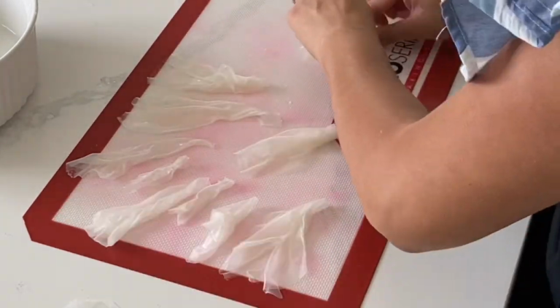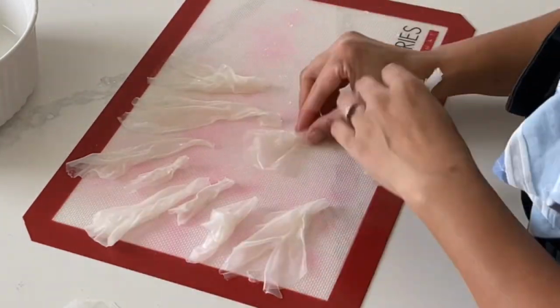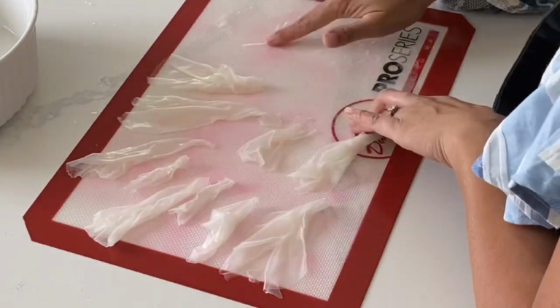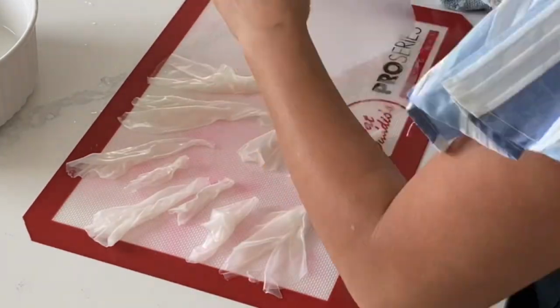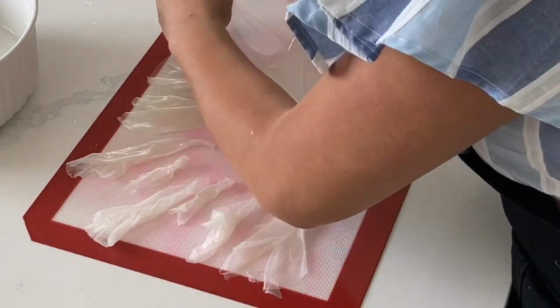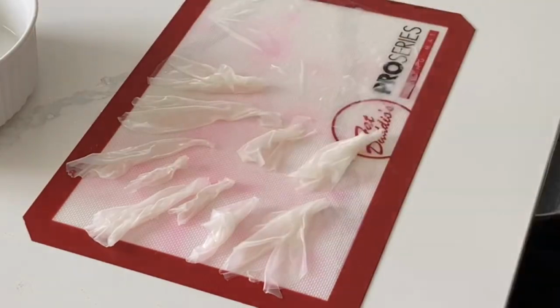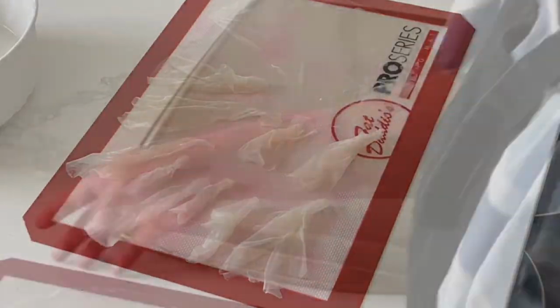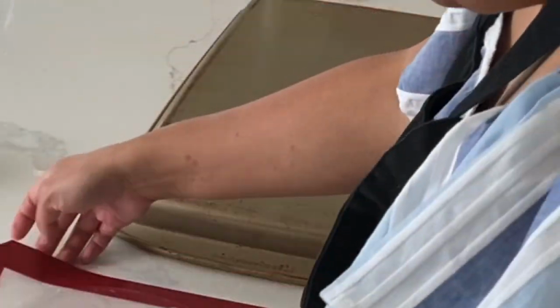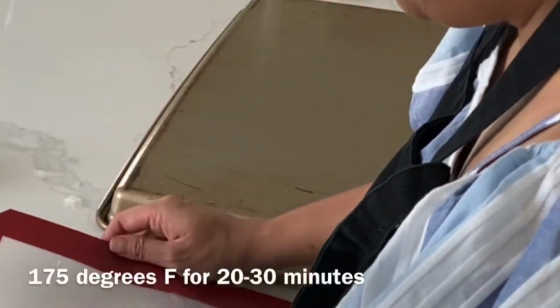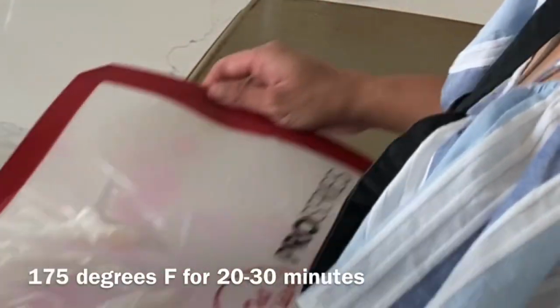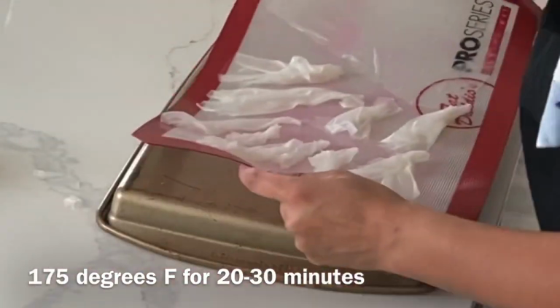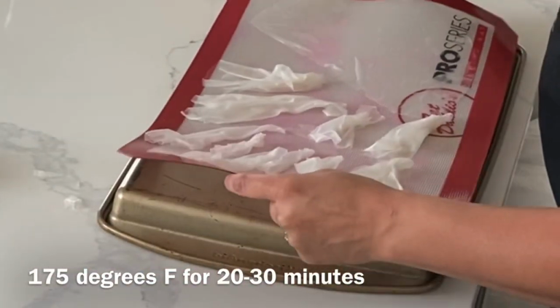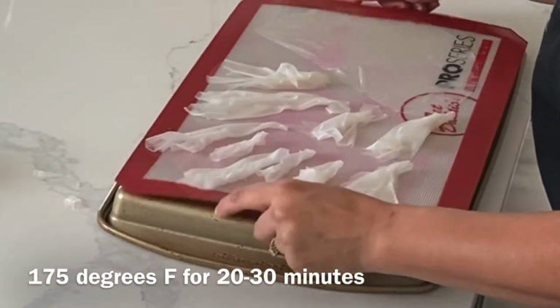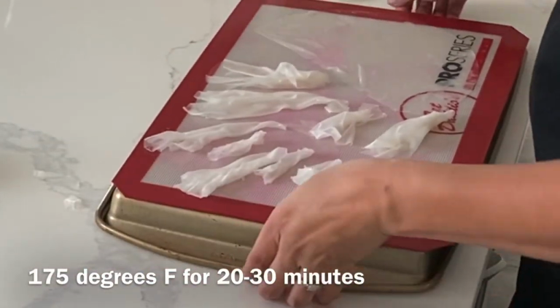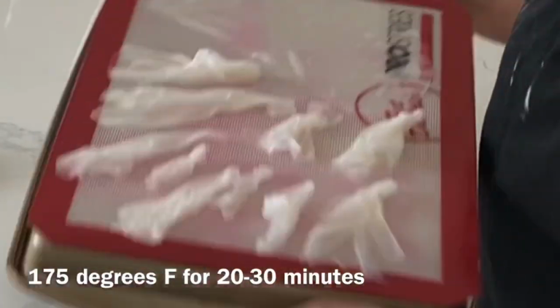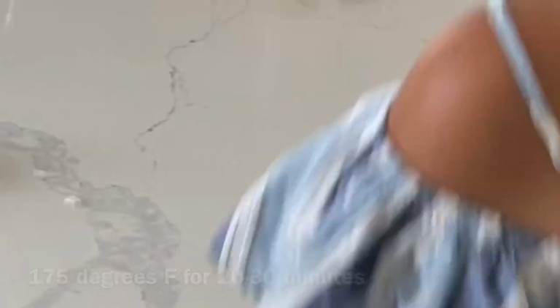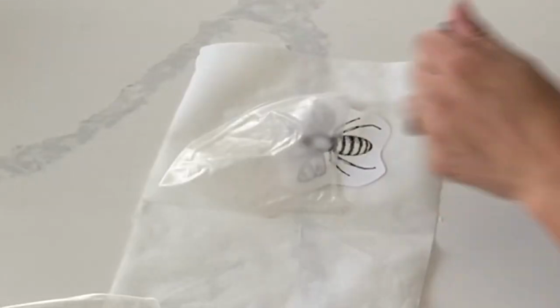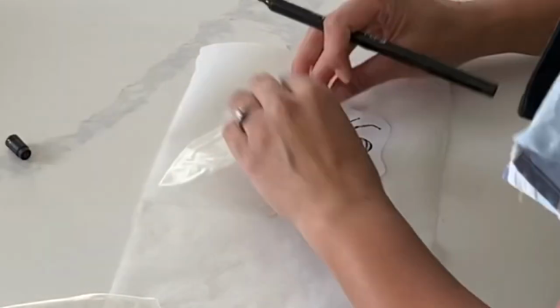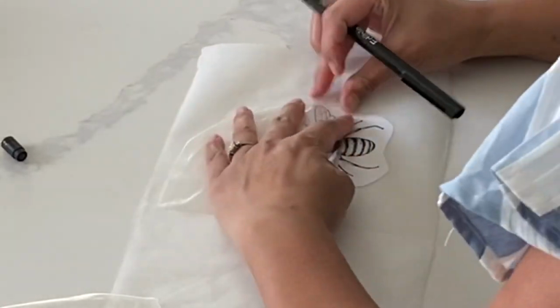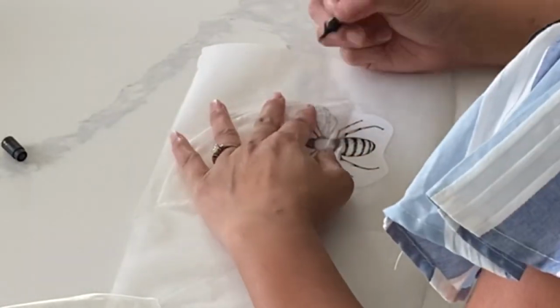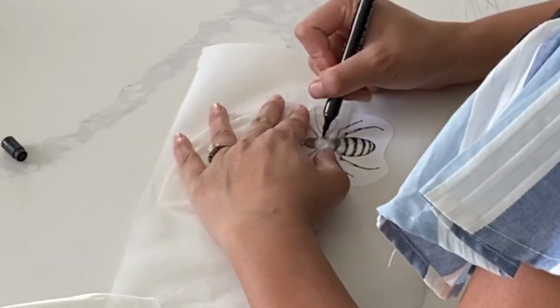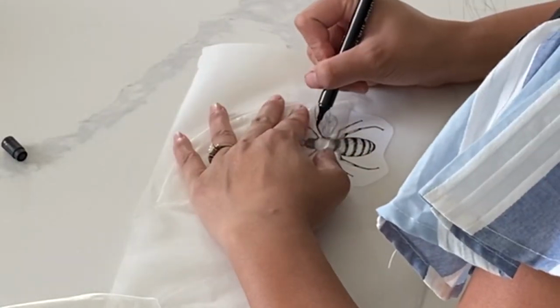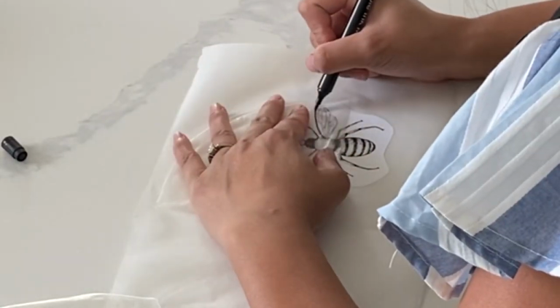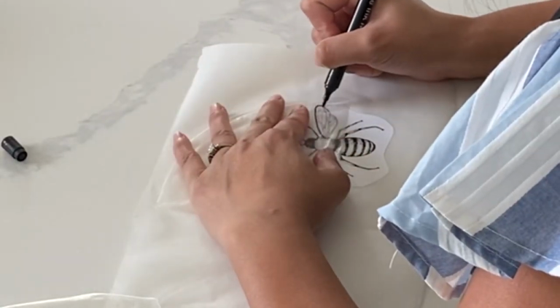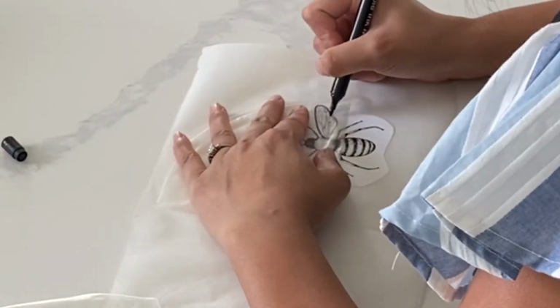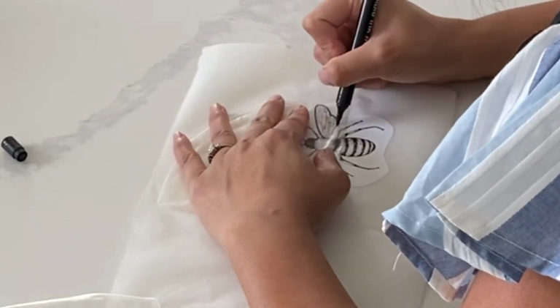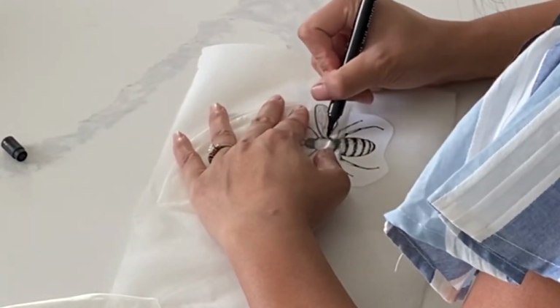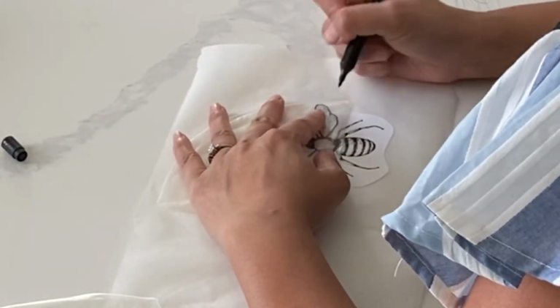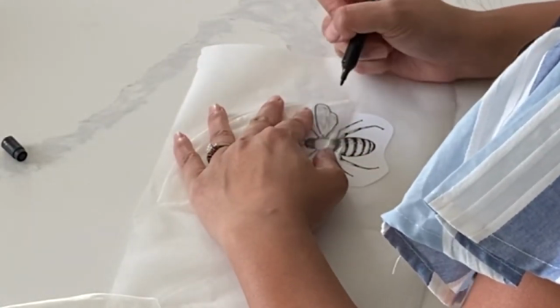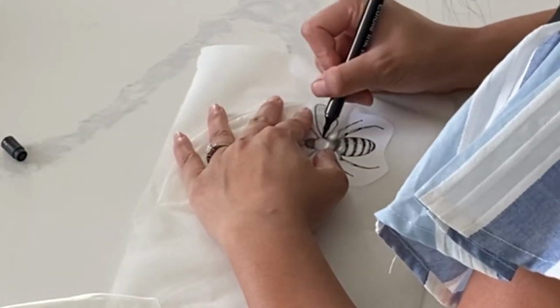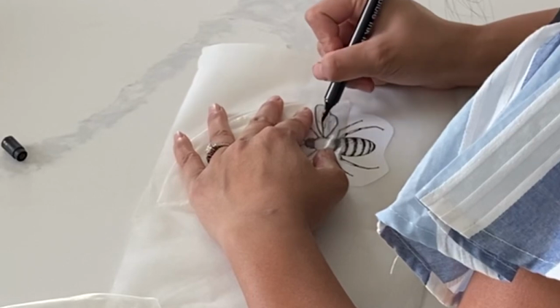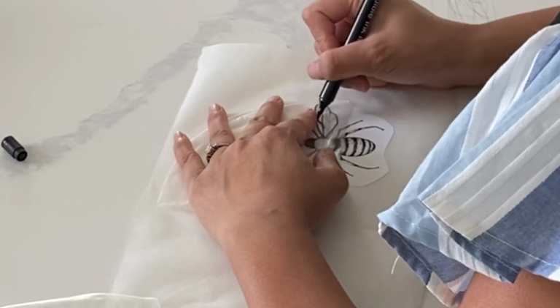In order to make the bee wings, all I'm doing is taking that piece of rice paper and letting it lay flat to dry. Now I'm taking all of that rice paper and sticking it into the oven at 175 degrees Fahrenheit for about 30 minutes until things dry out.